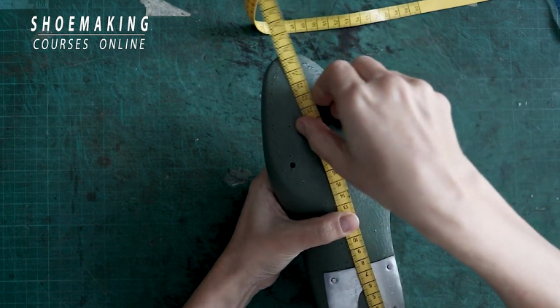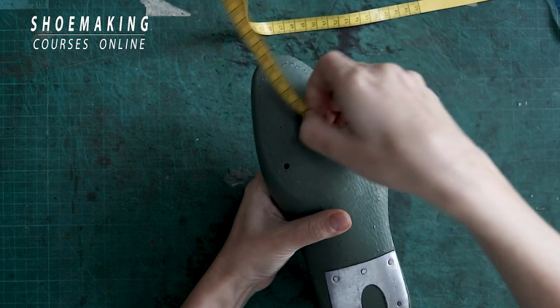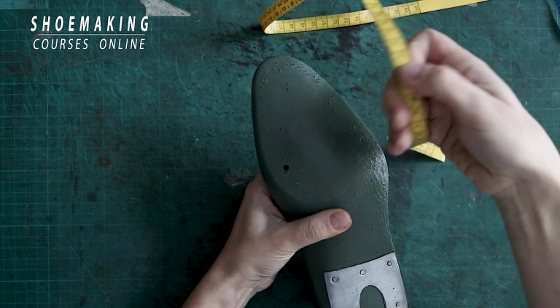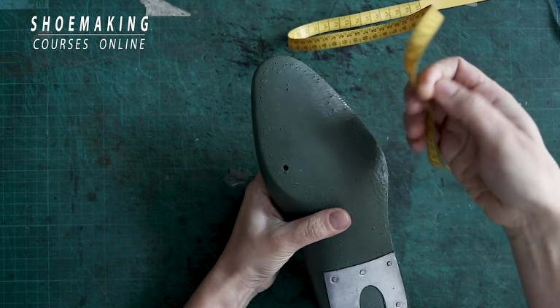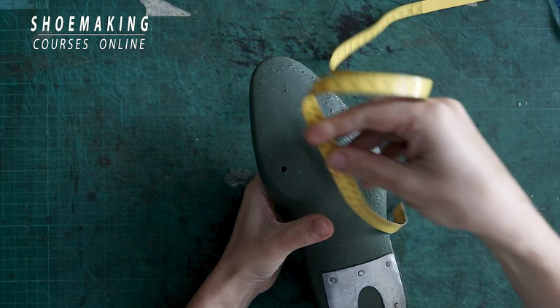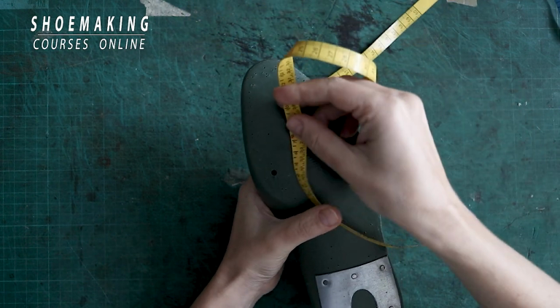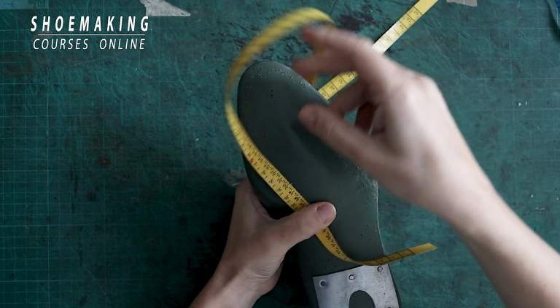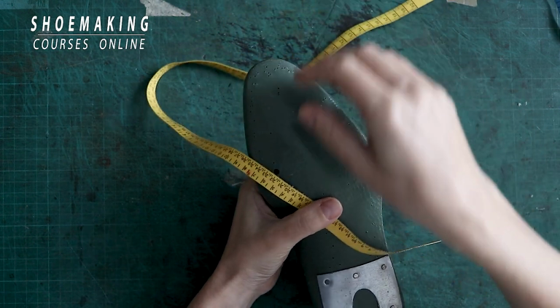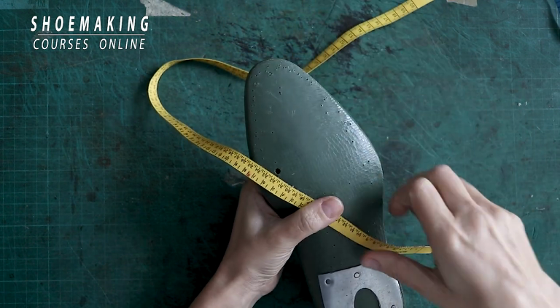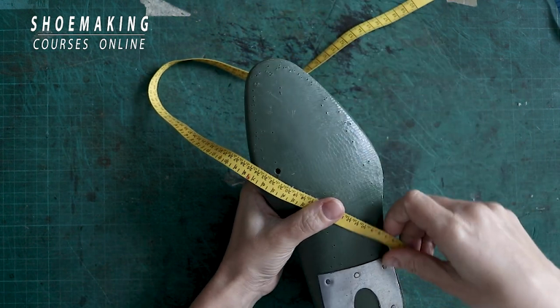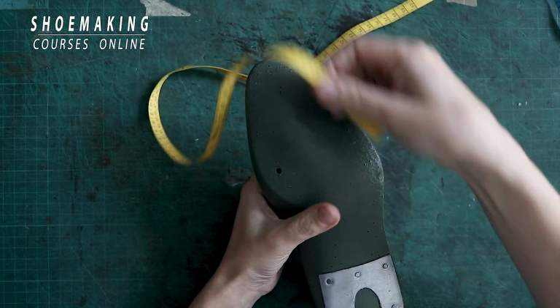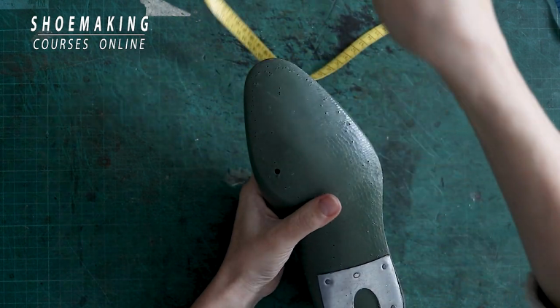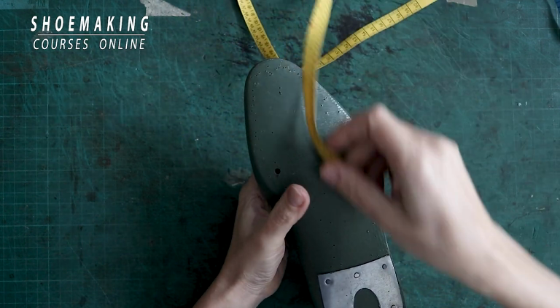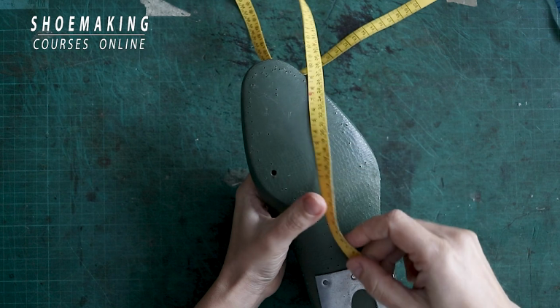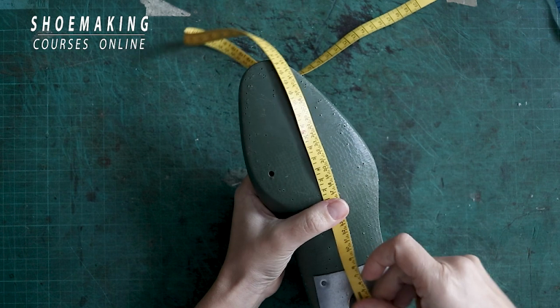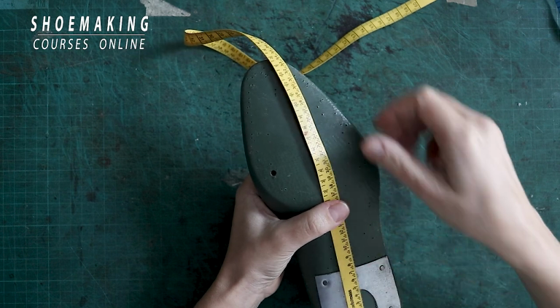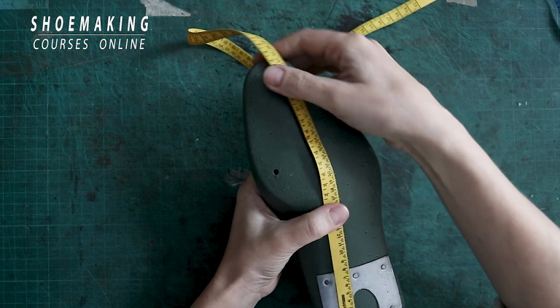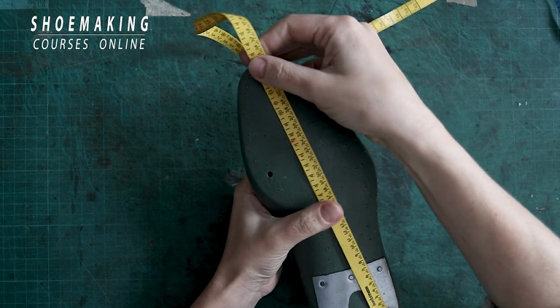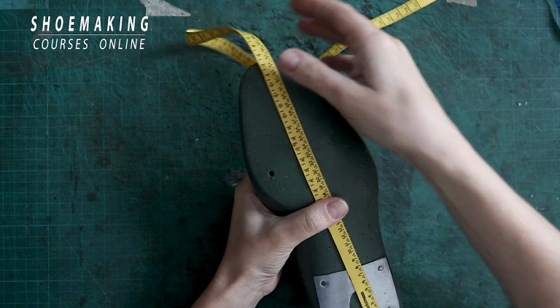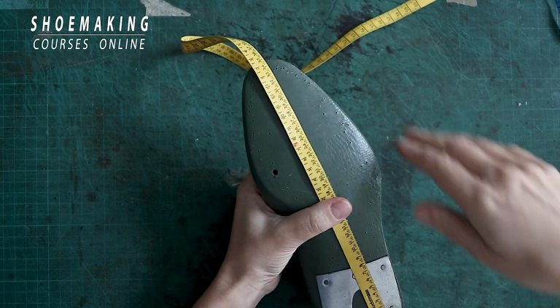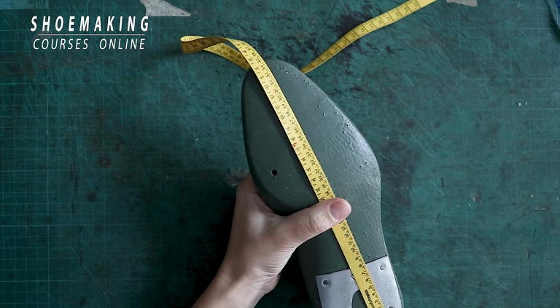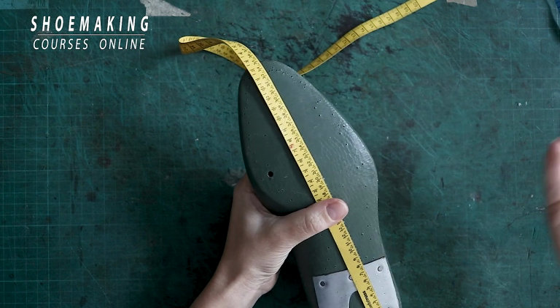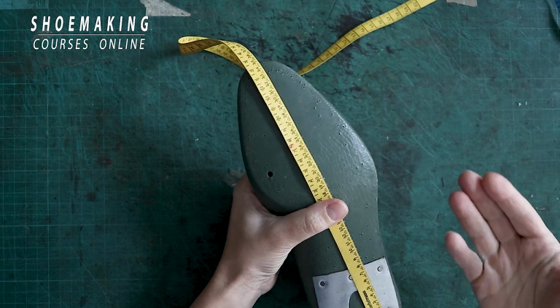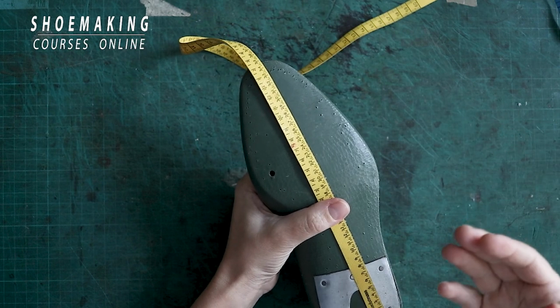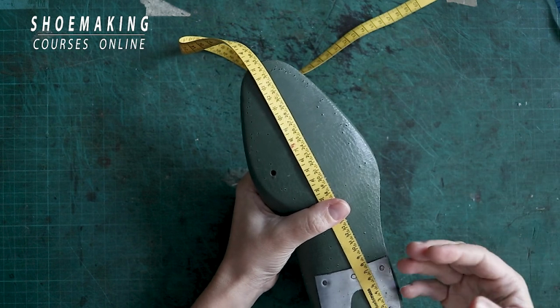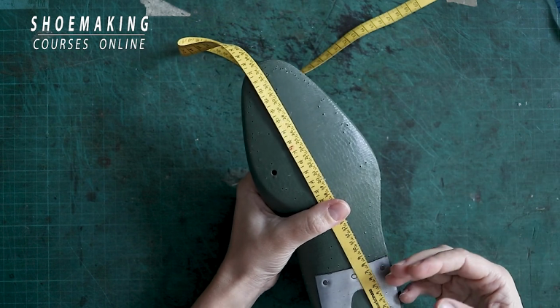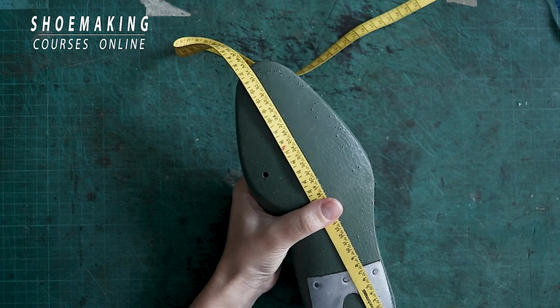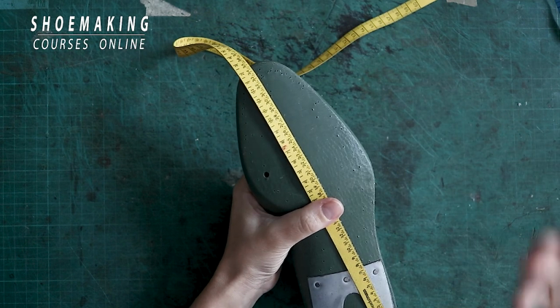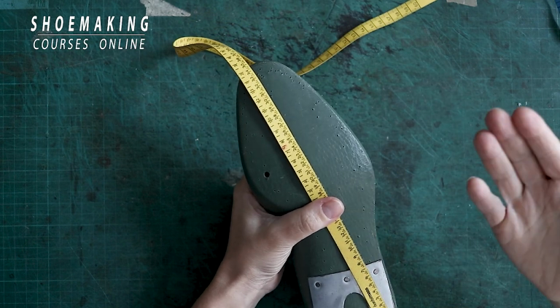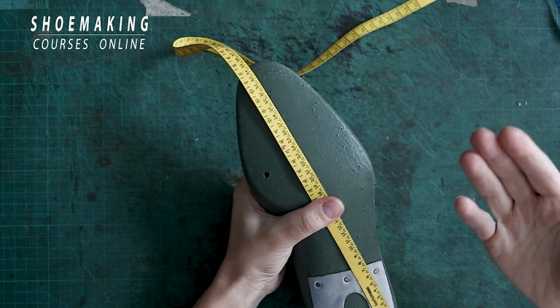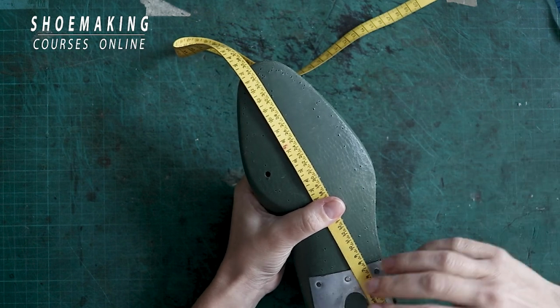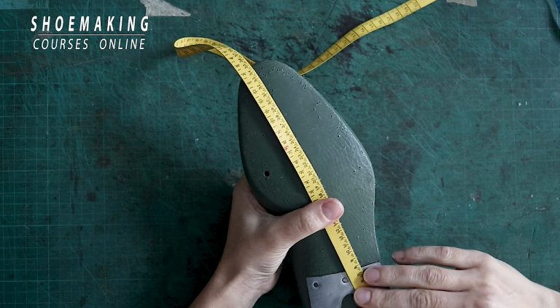But if I want to know what is the shoelast size in the European system of measurement or the English system of measurement, you need to turn it over and measure it working with the other side of the tape.